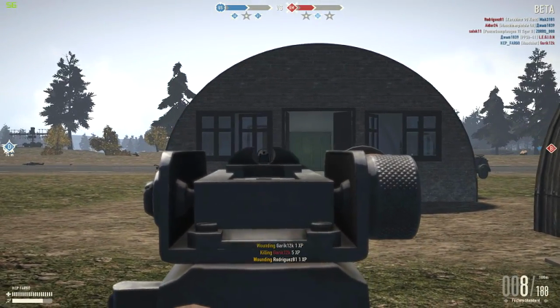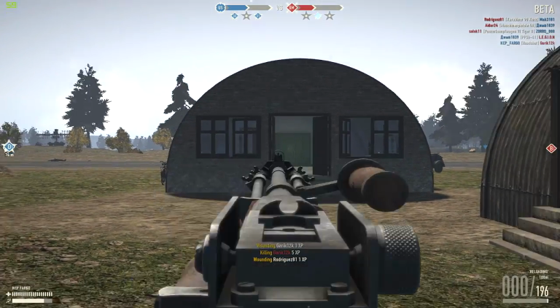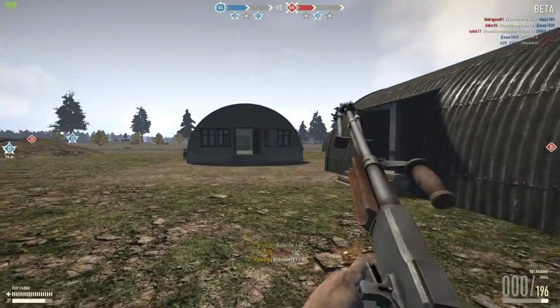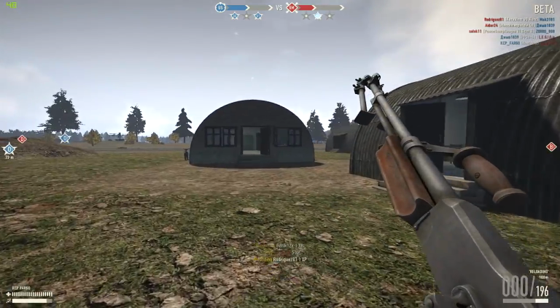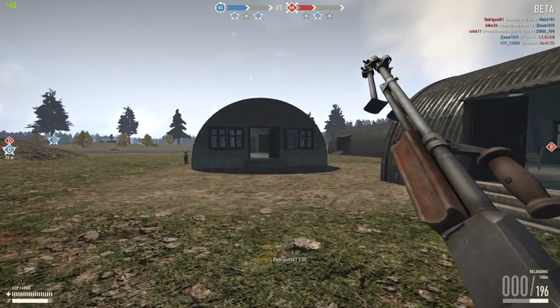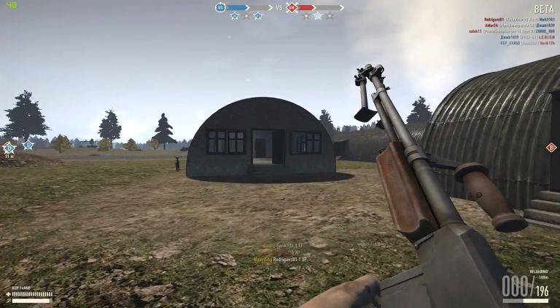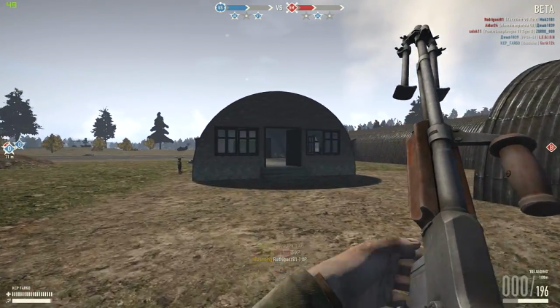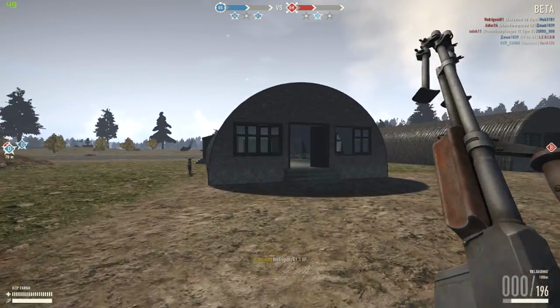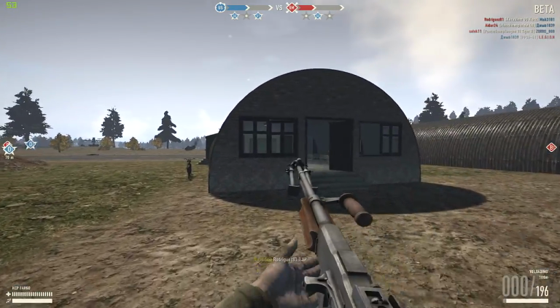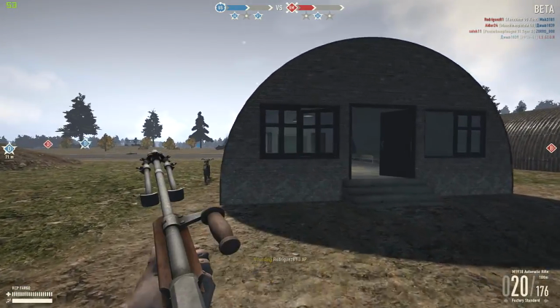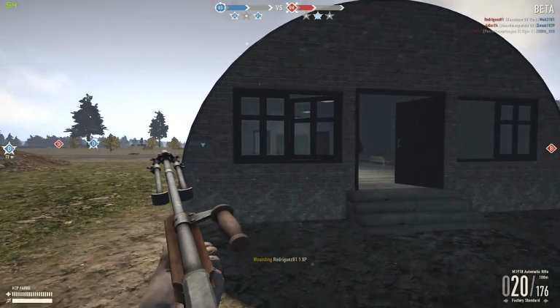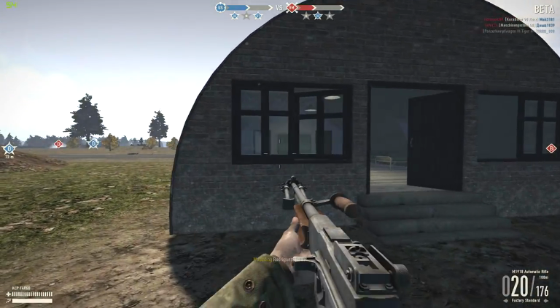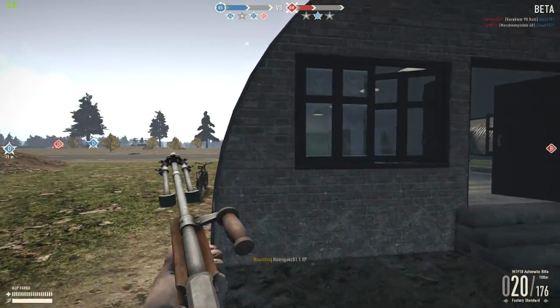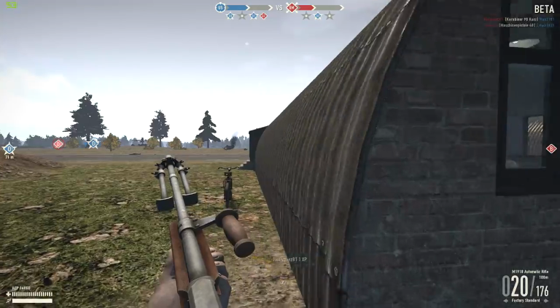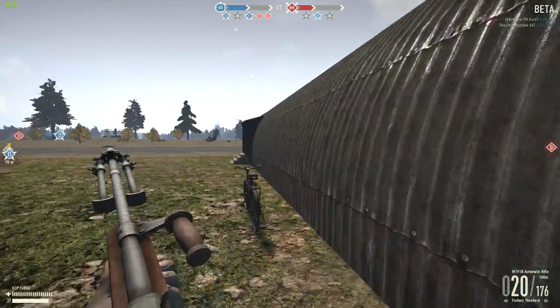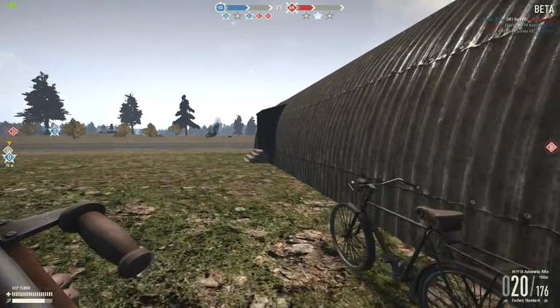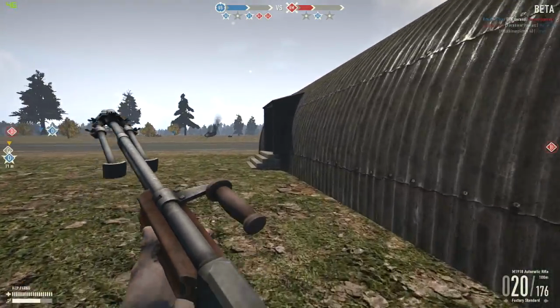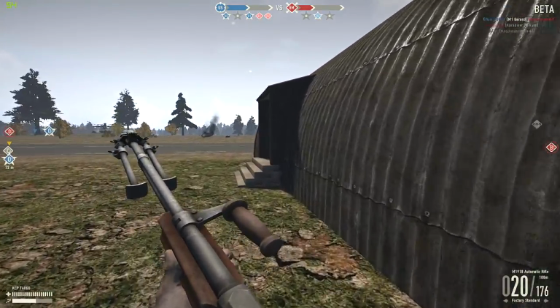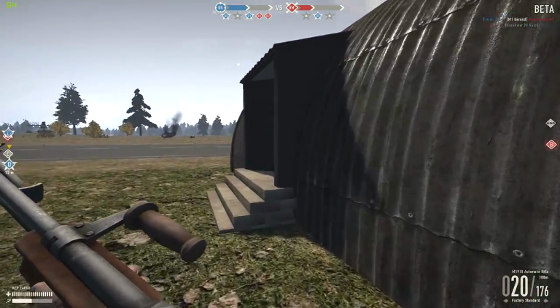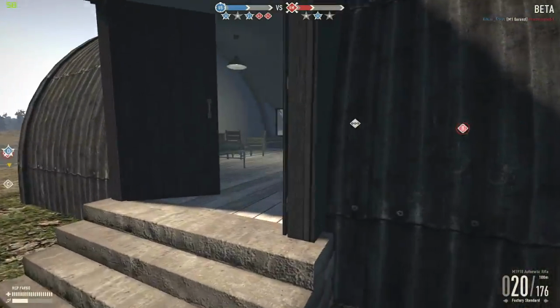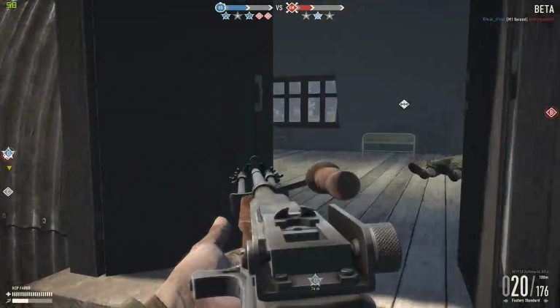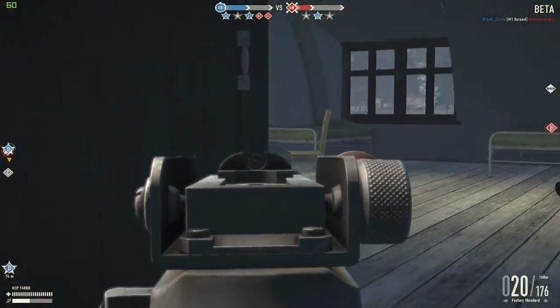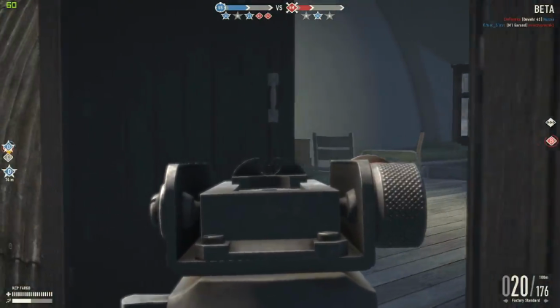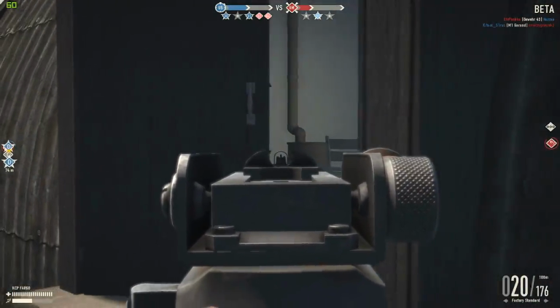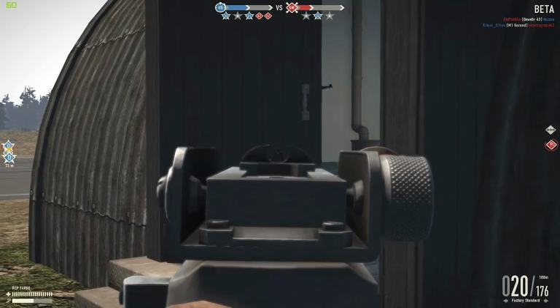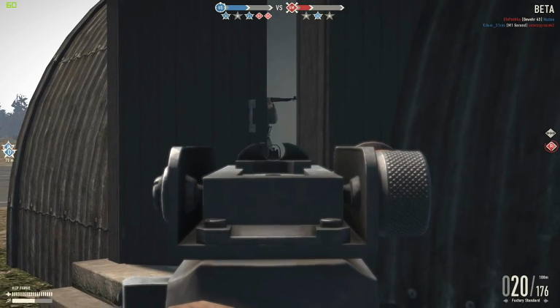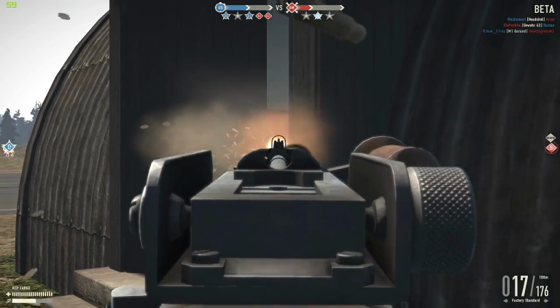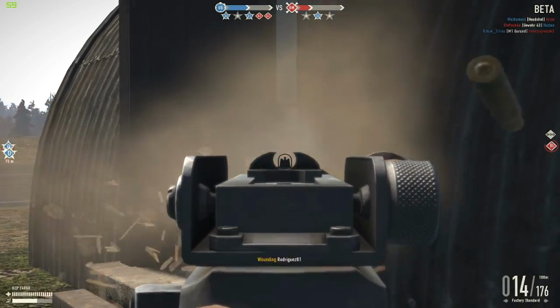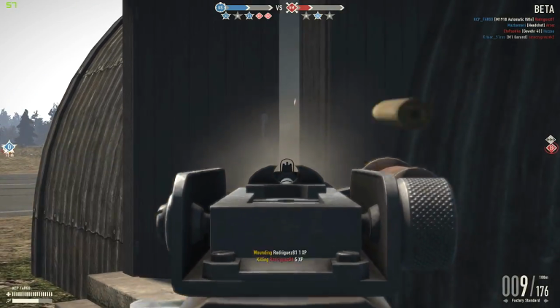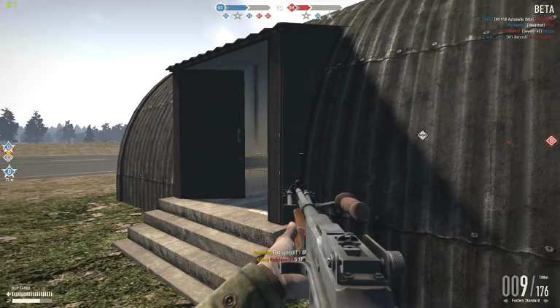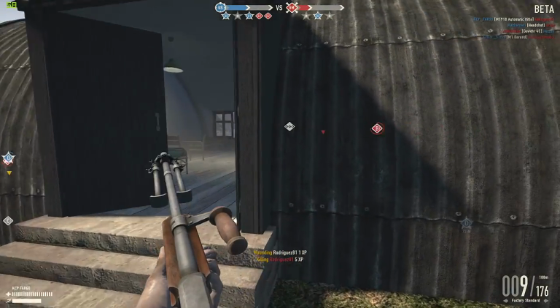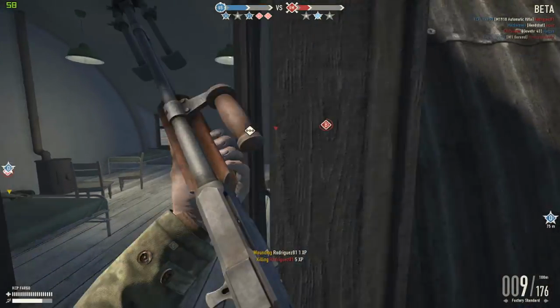As with all the machine guns, you cannot jog and fire it, which means it's not quite as nimble as an SMG in close combat. That said, dump a full mag roughly in their direction and generally they will disintegrate into a red mist soon enough, as long as they don't have the drop on you.